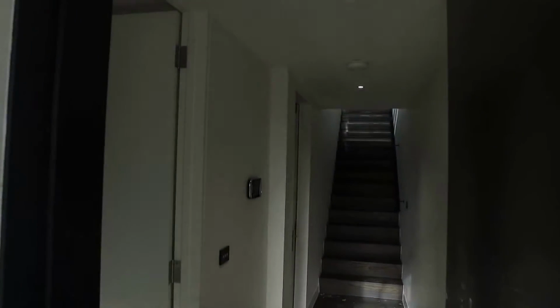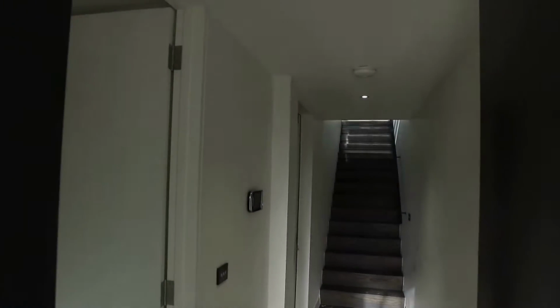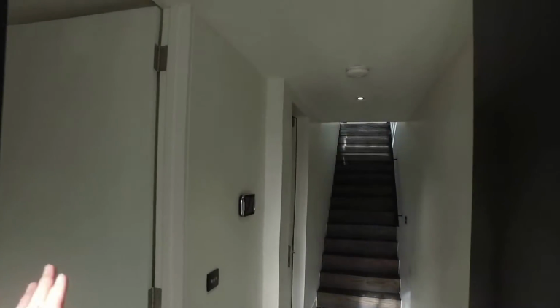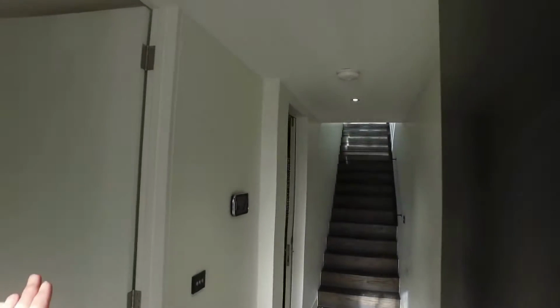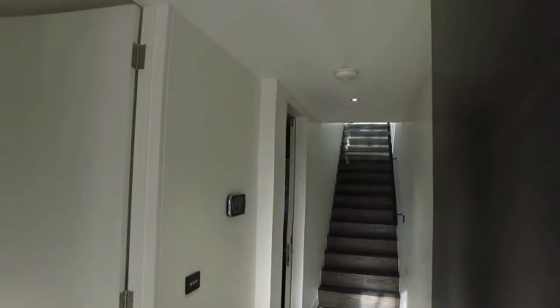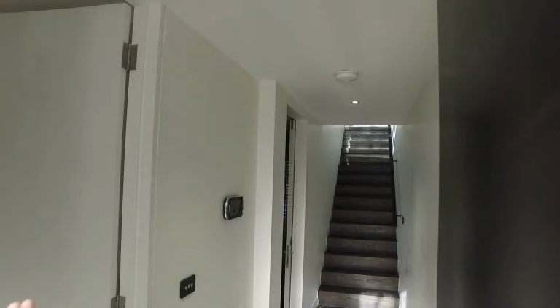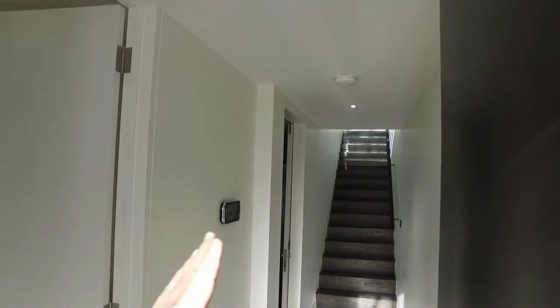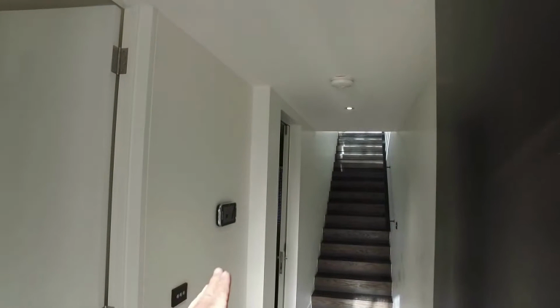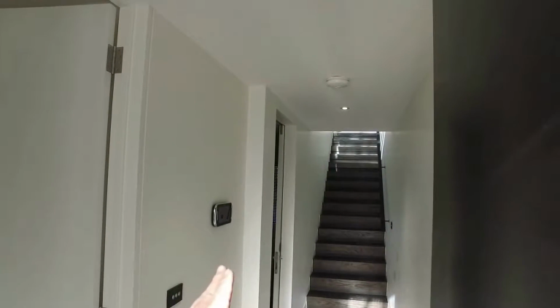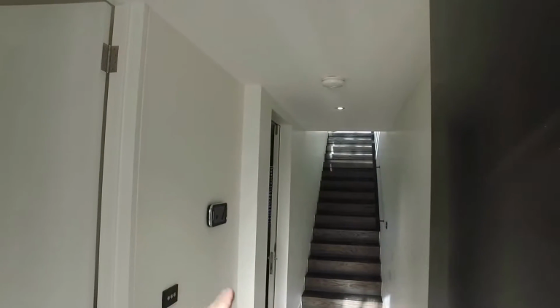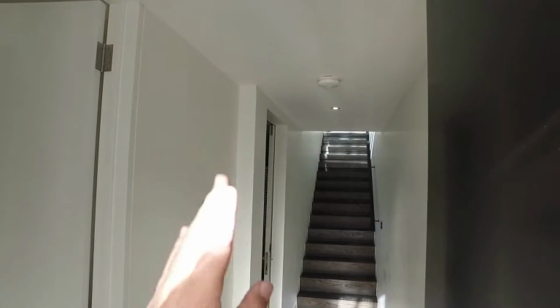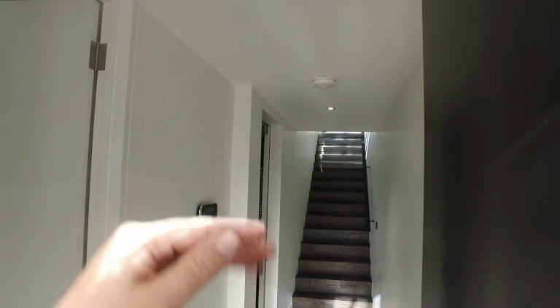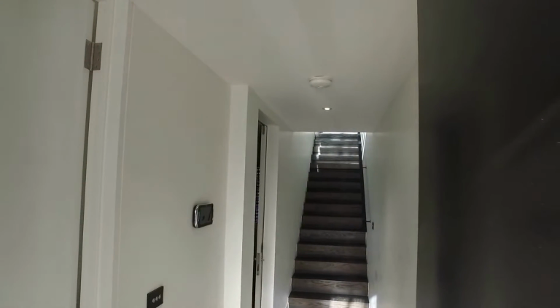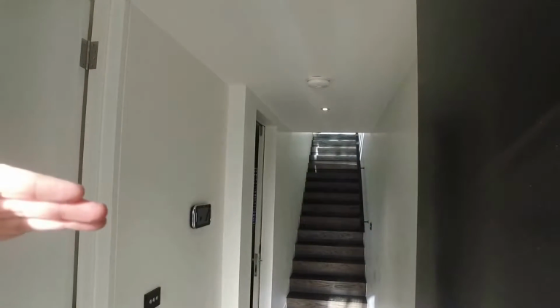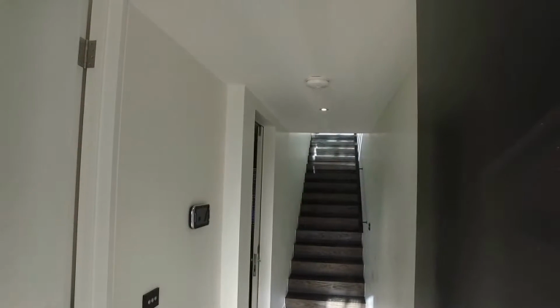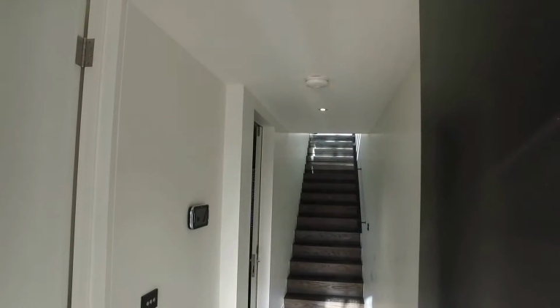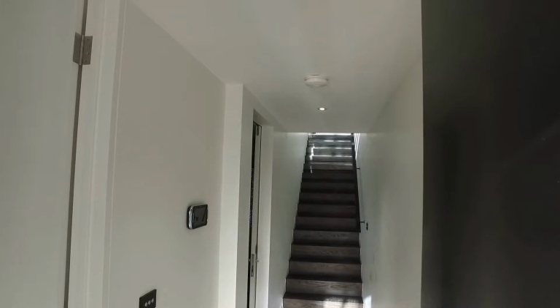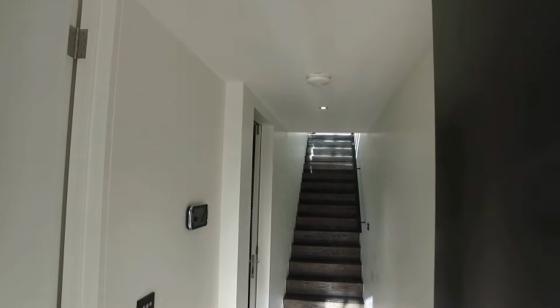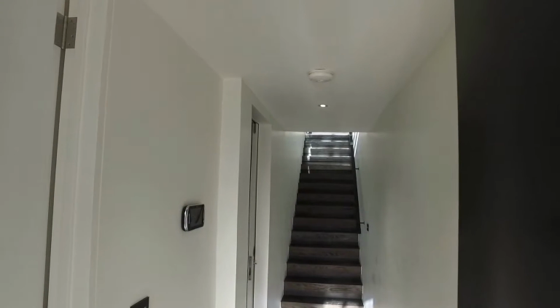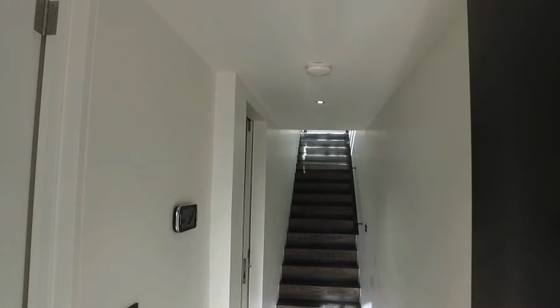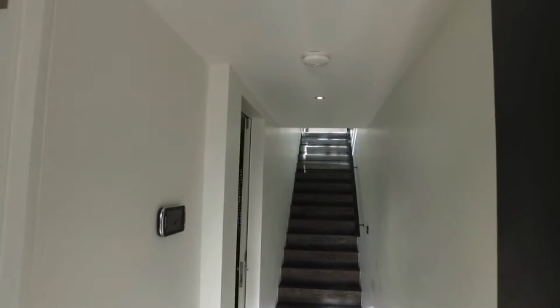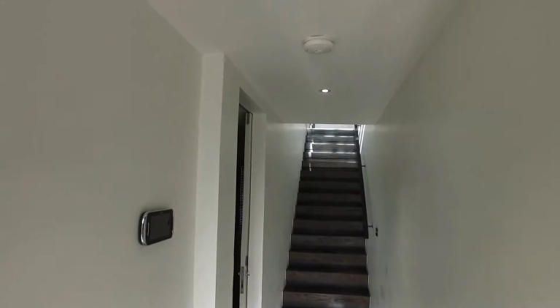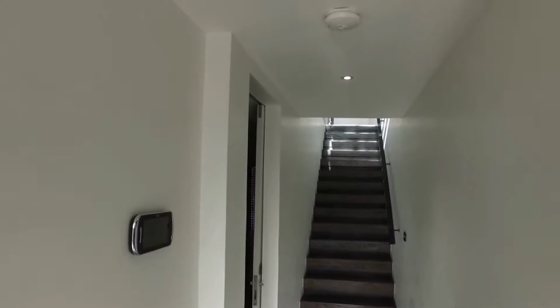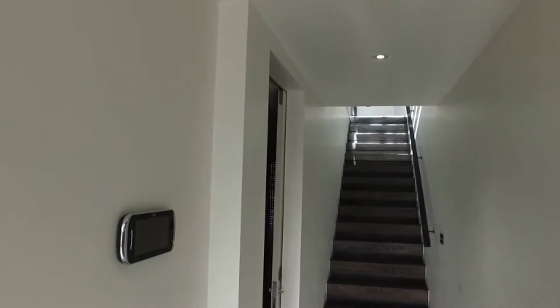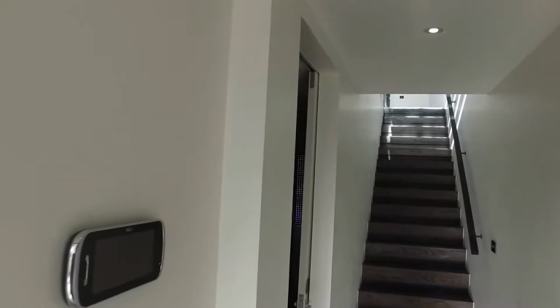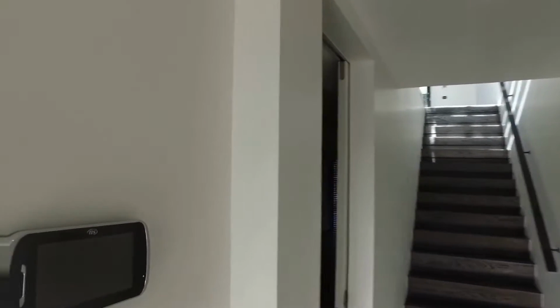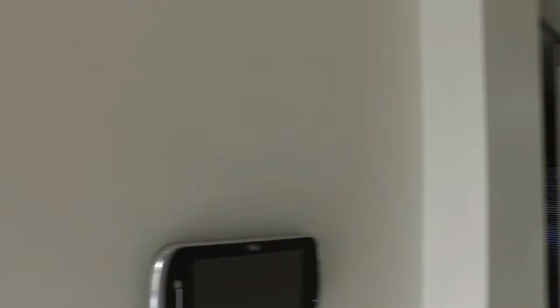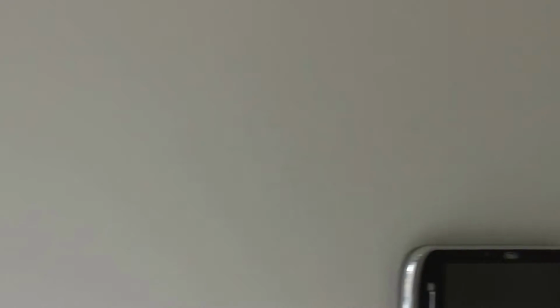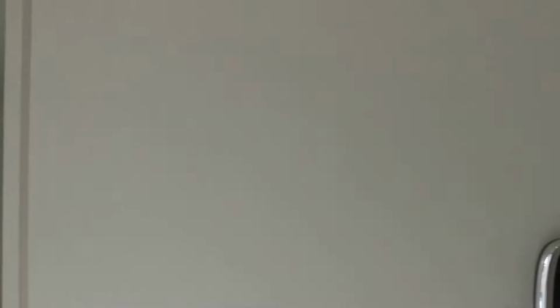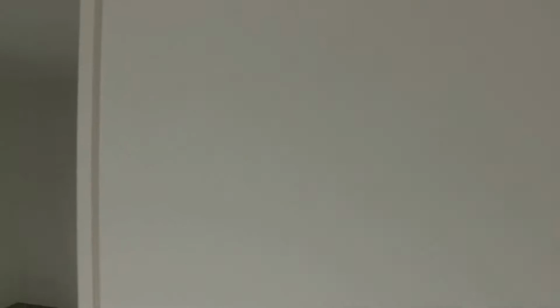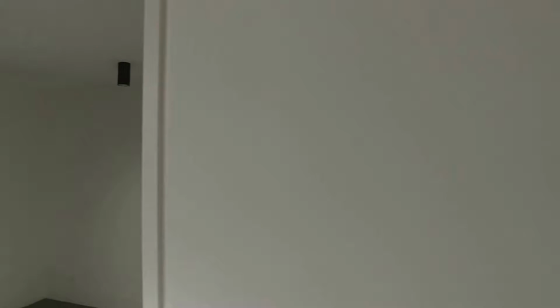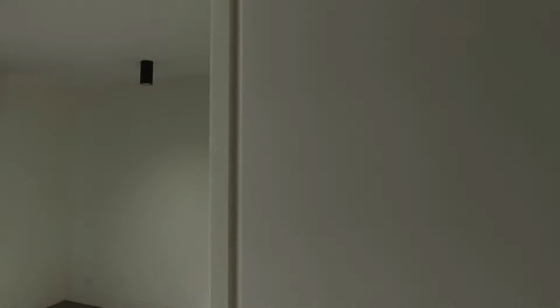We'll start on the ground floor where we've got a bedroom off to my left, then there's the garage, and then upstairs all living on the first floor, two further bedrooms and bathrooms on the top floor. Let's have a look at this property in its entirety.